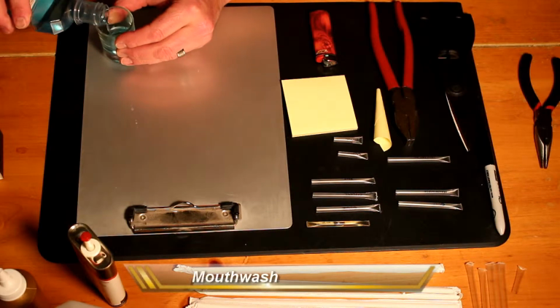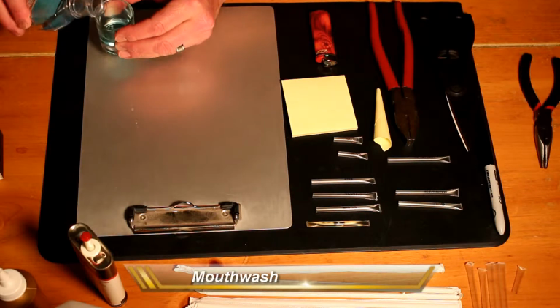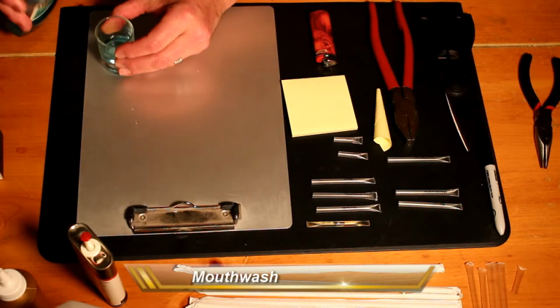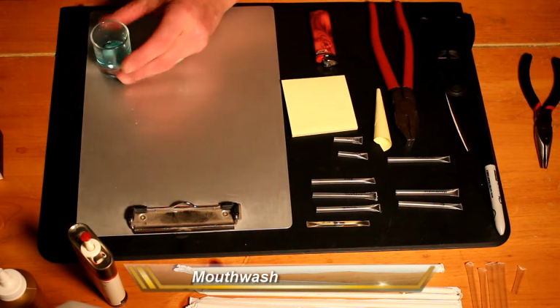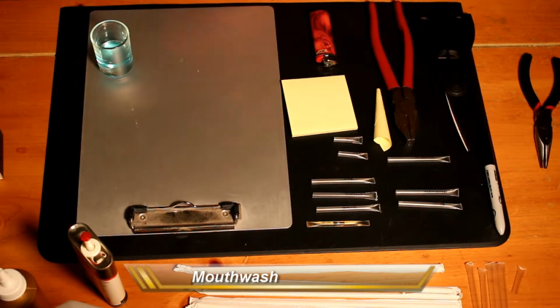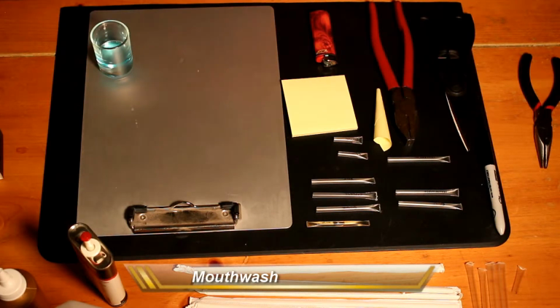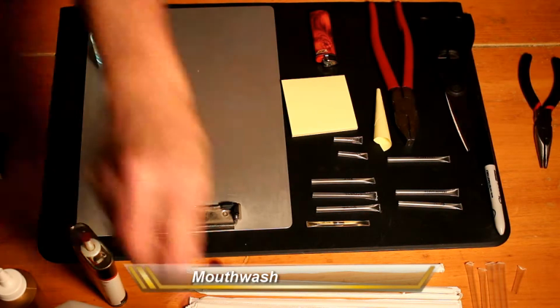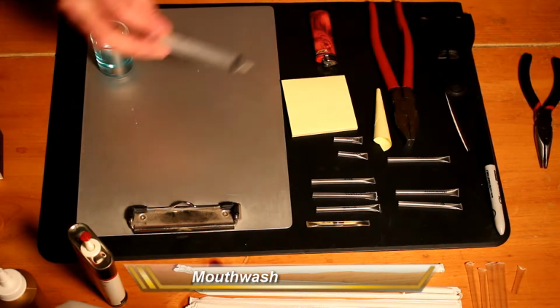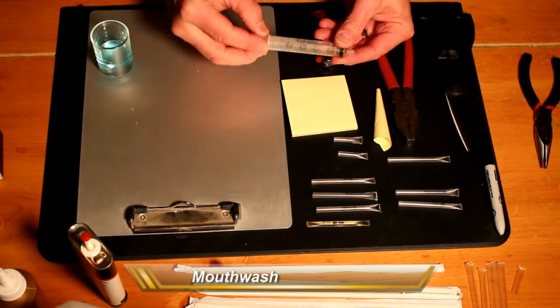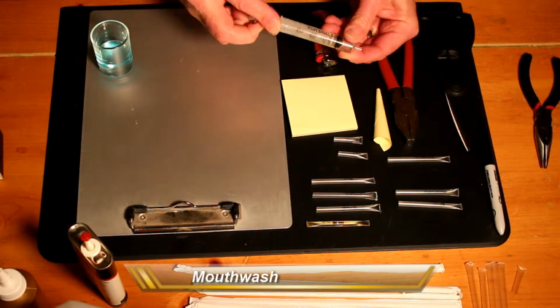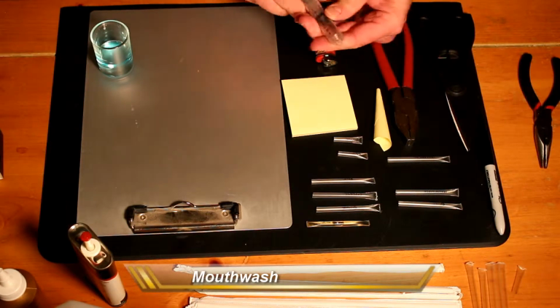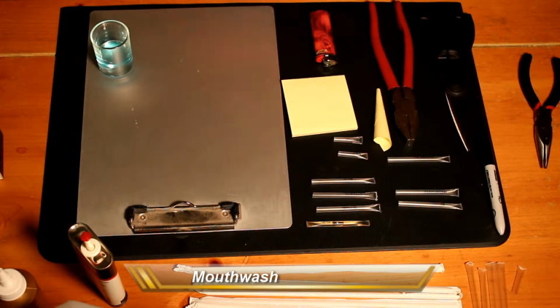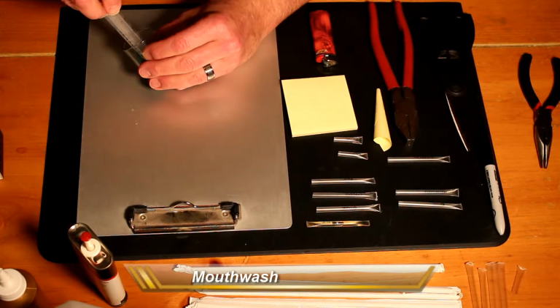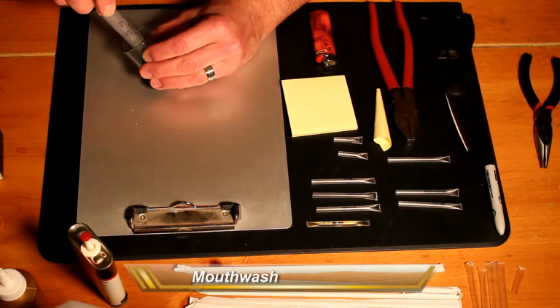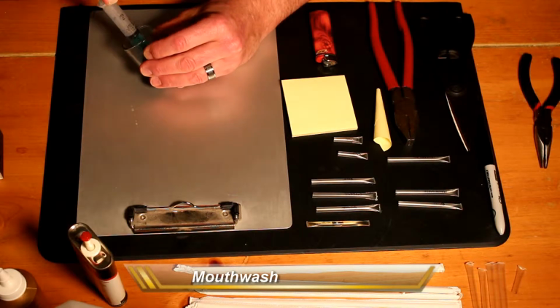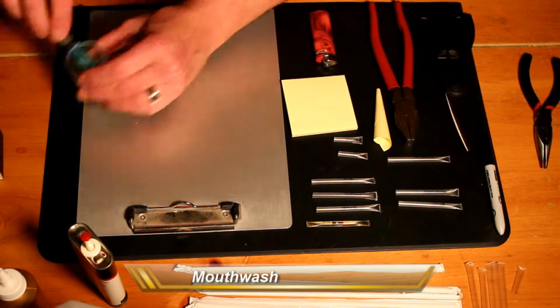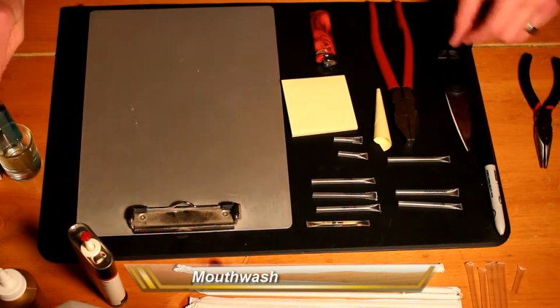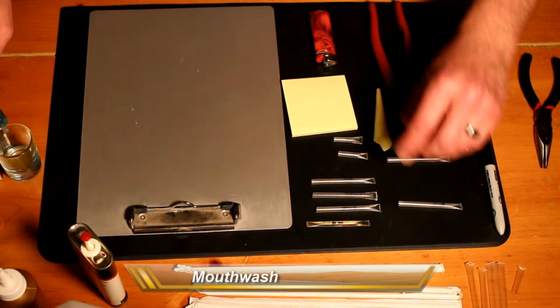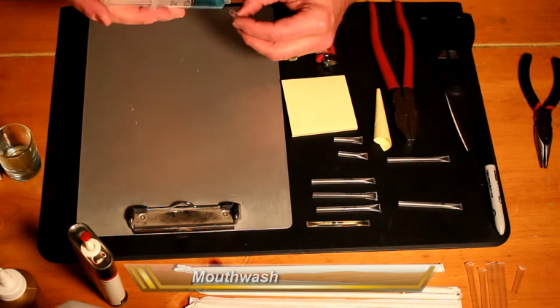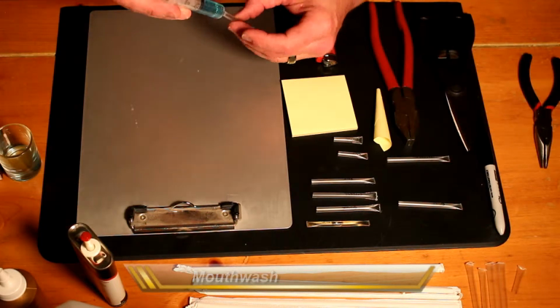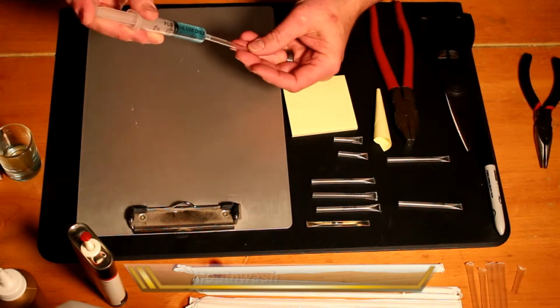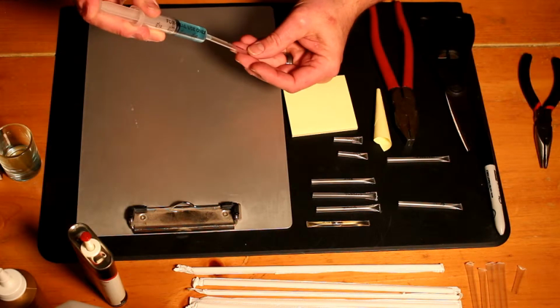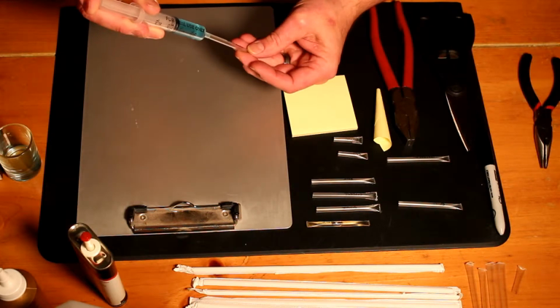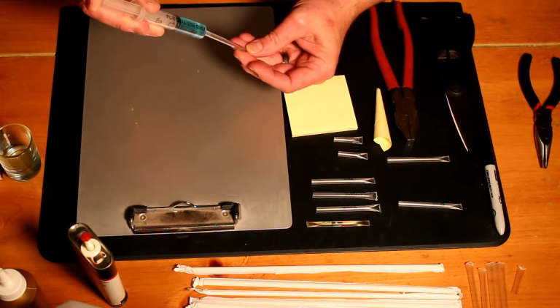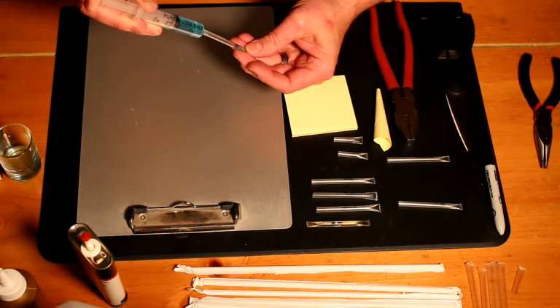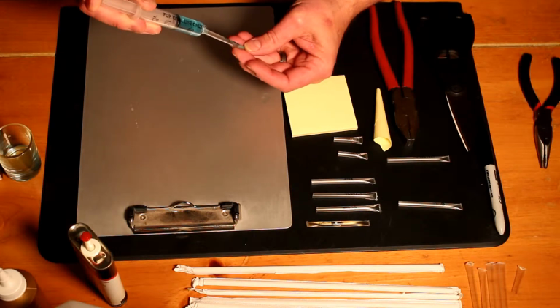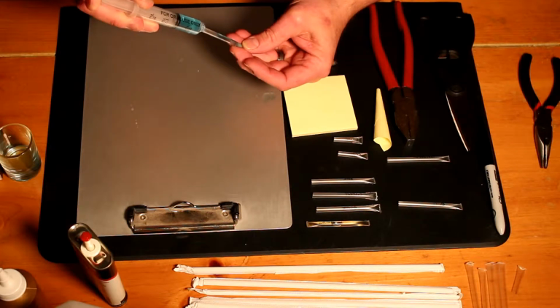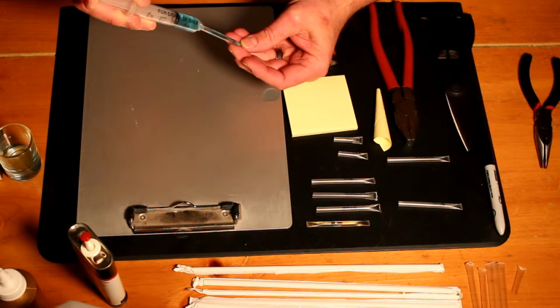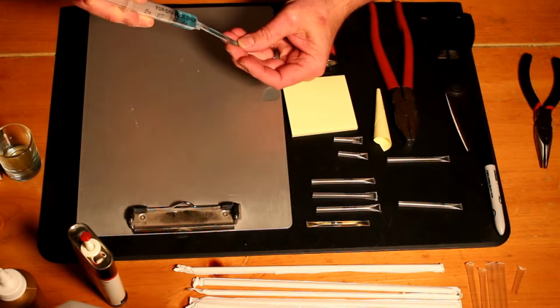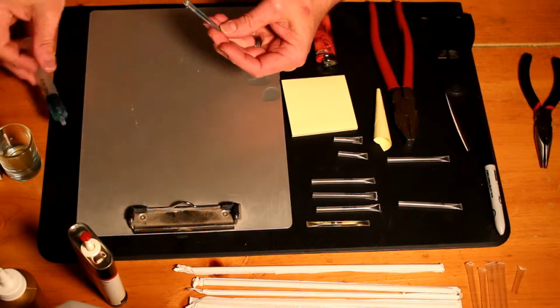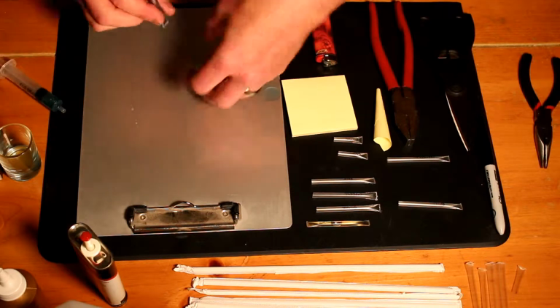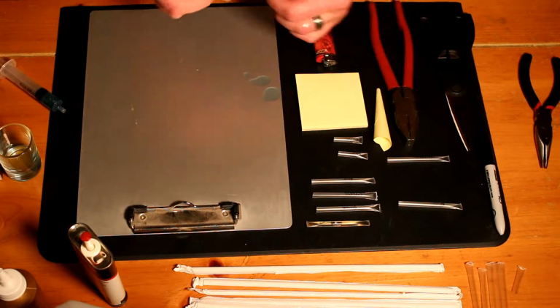For most fluids I actually find it's easiest just to take some kind of a syringe — you can get them from your pharmacy, used for cough medicines and children's medicines — and just slowly drip it into the straw.